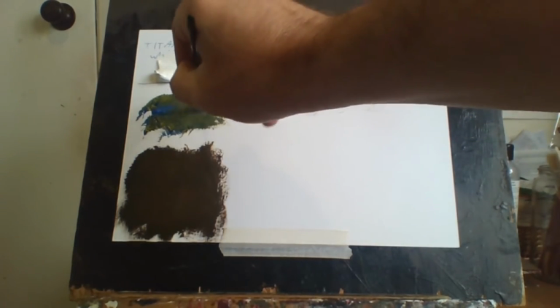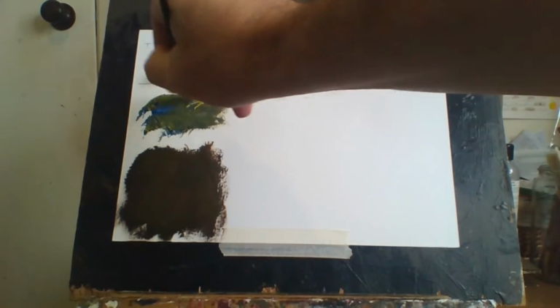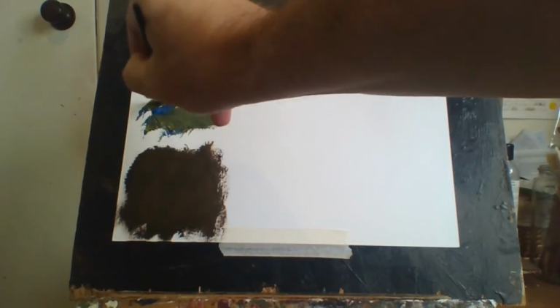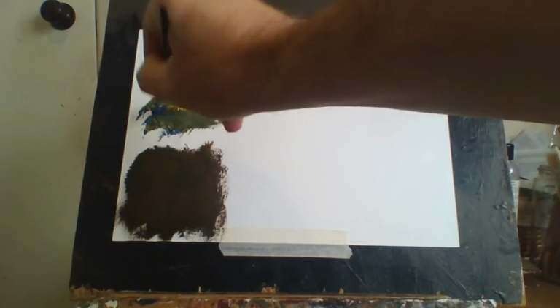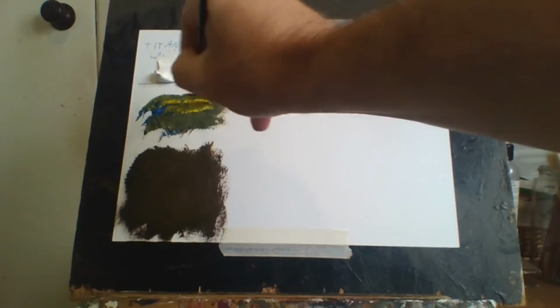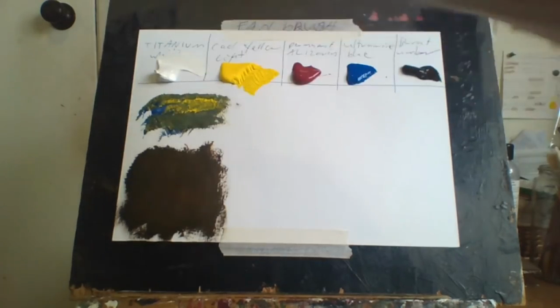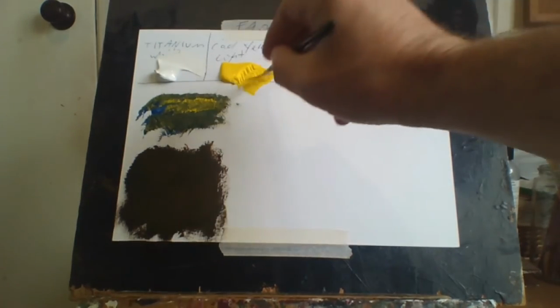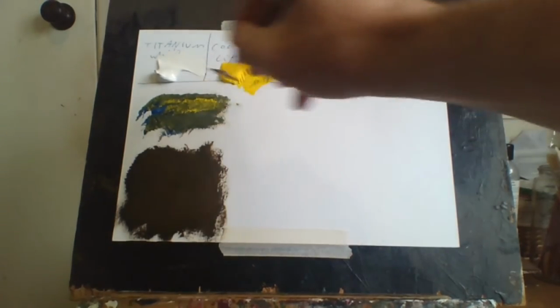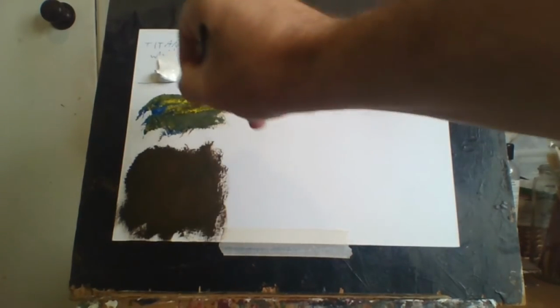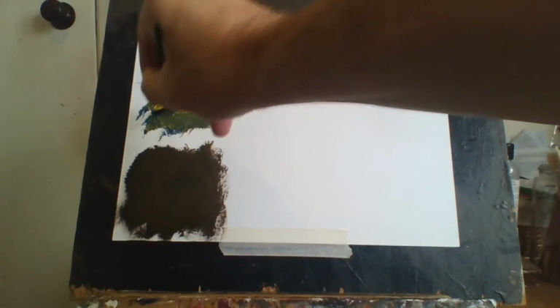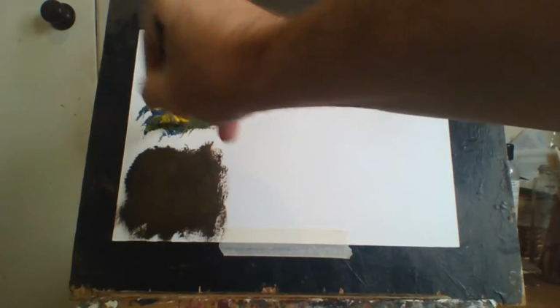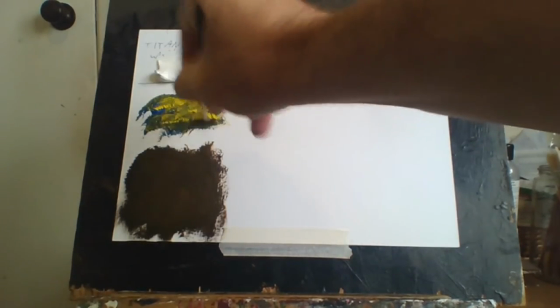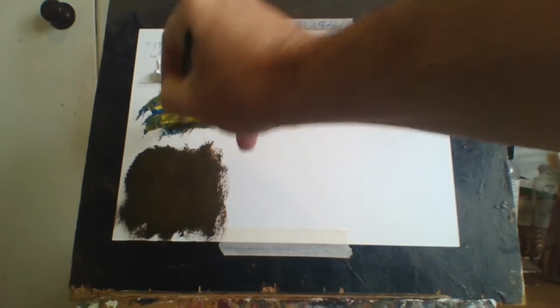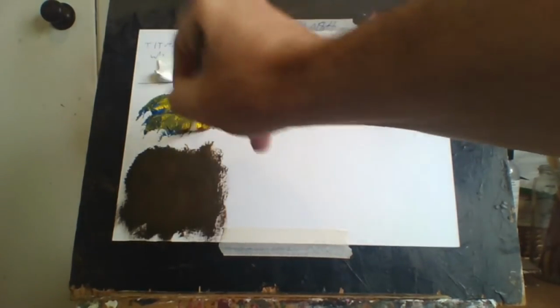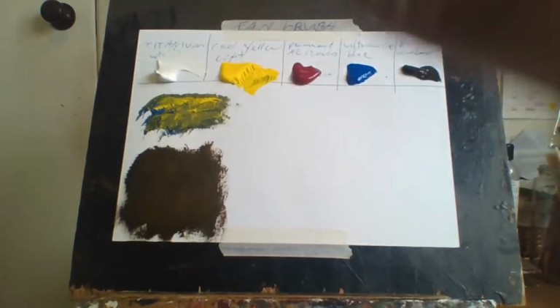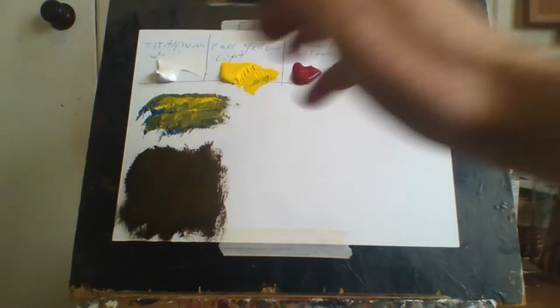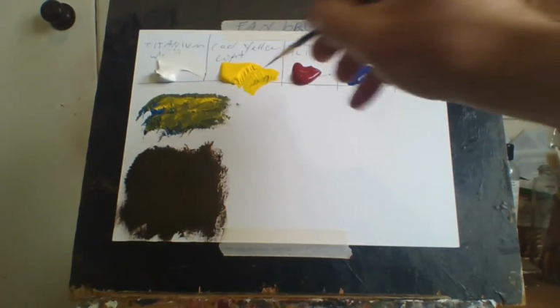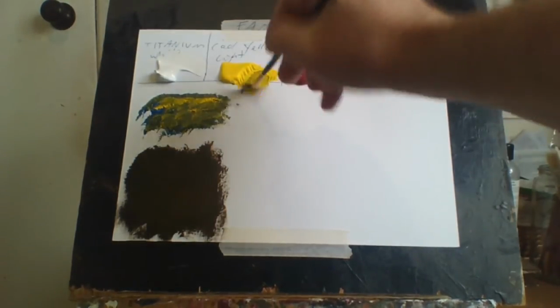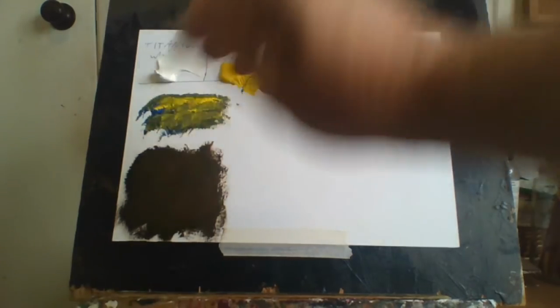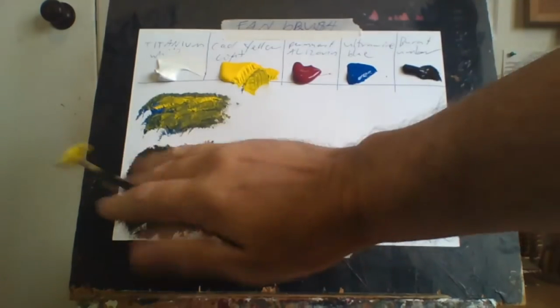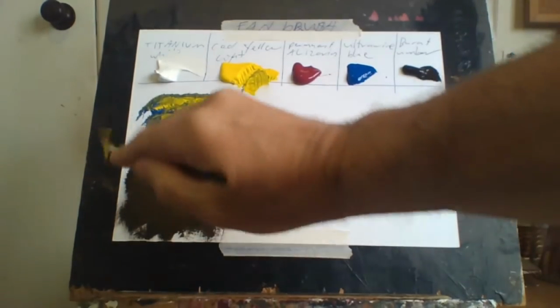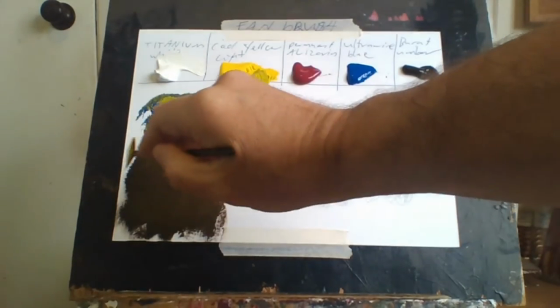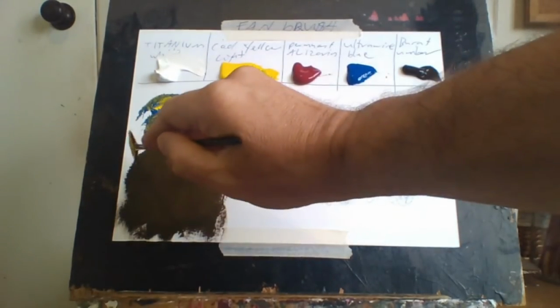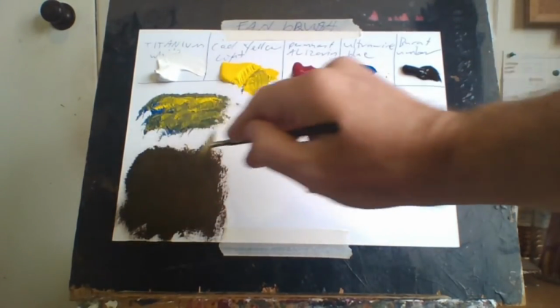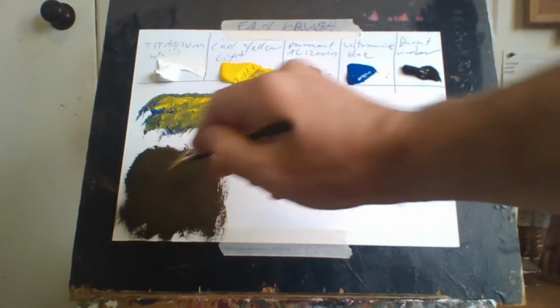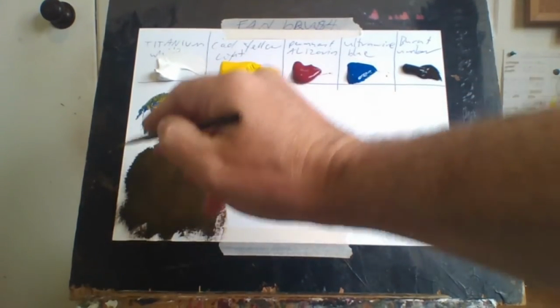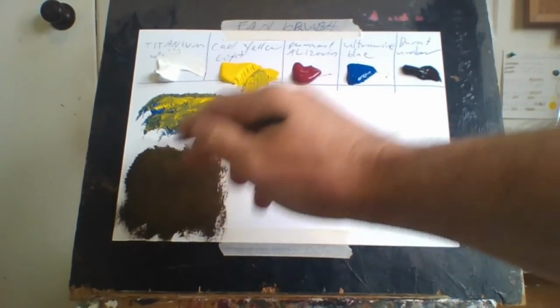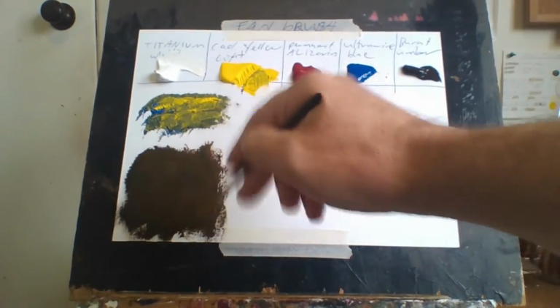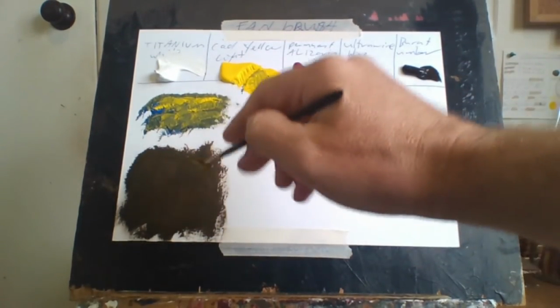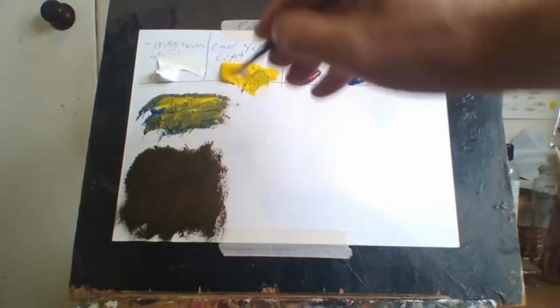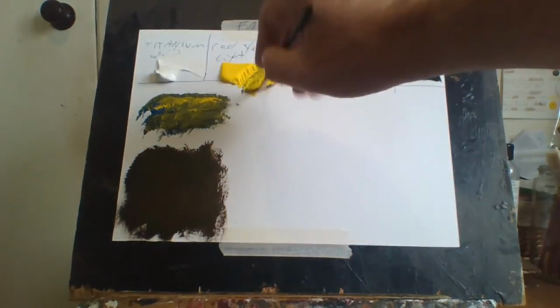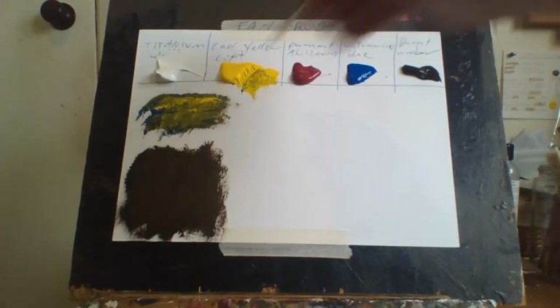It's really good for grass. The best way to paint grass - and this is a good way to do it - is to already have a dark background like this. I've already got a dark background prepared.